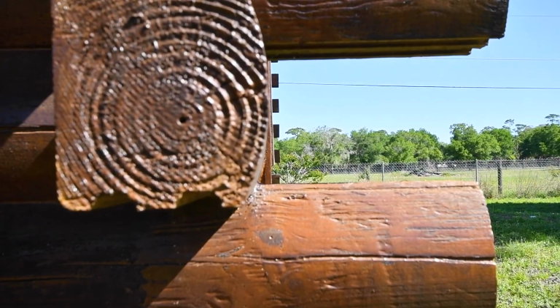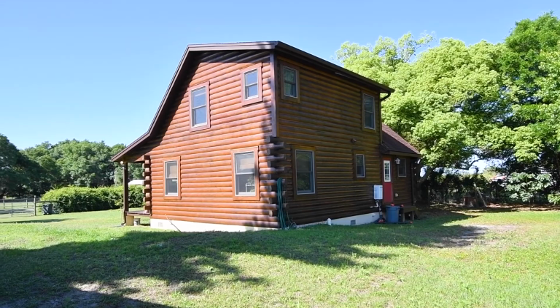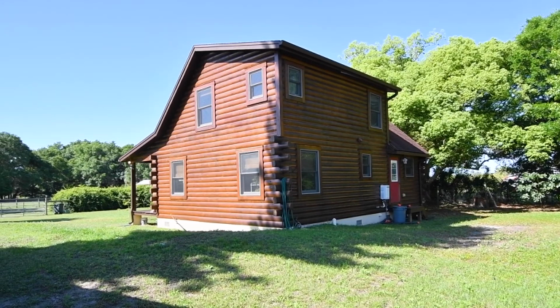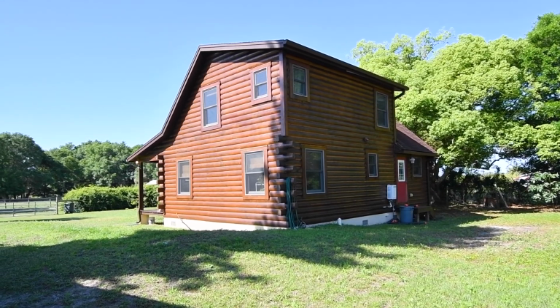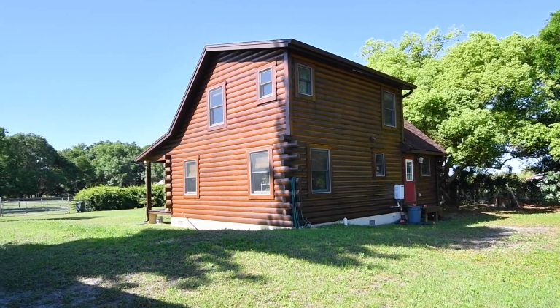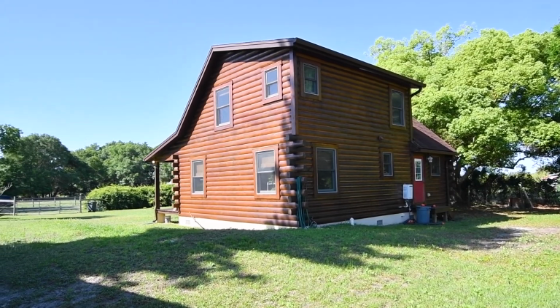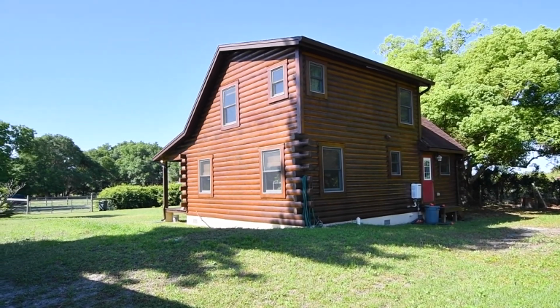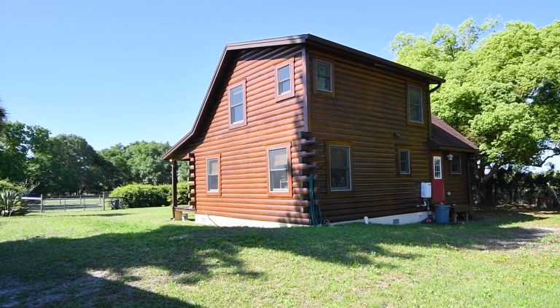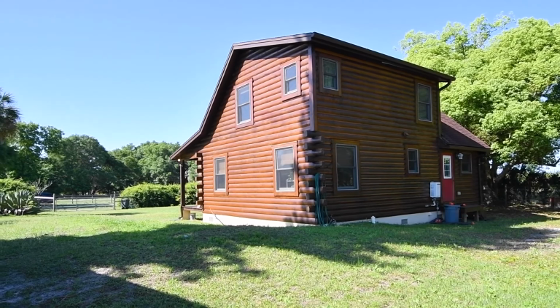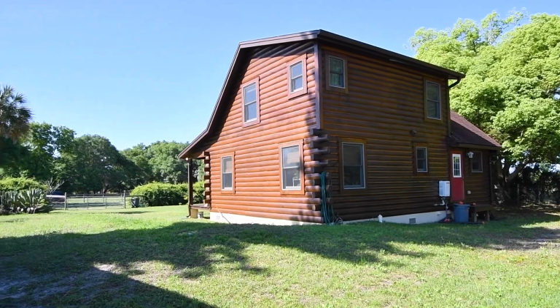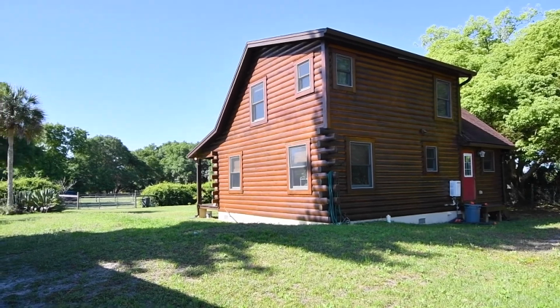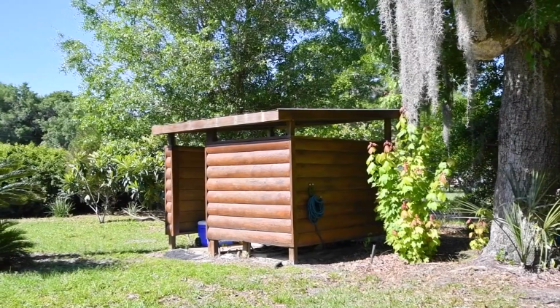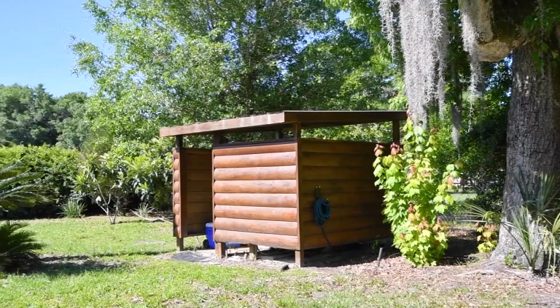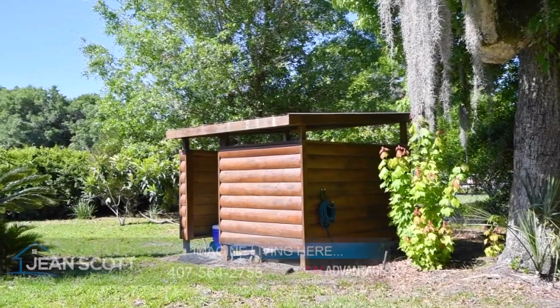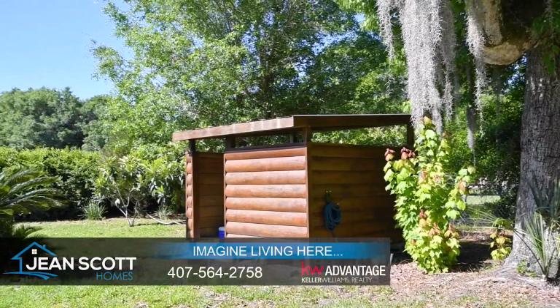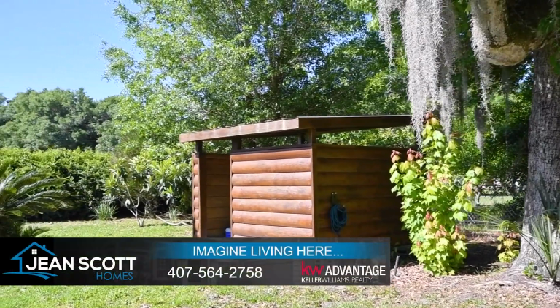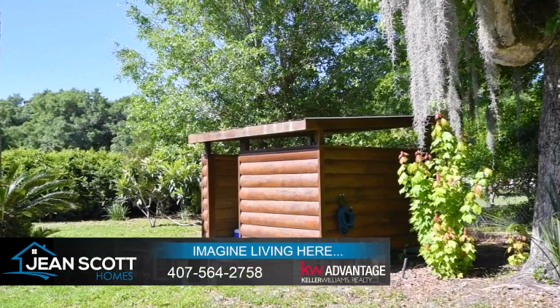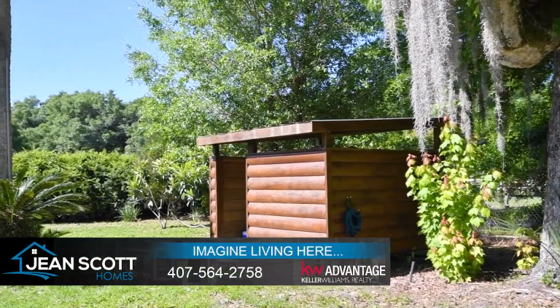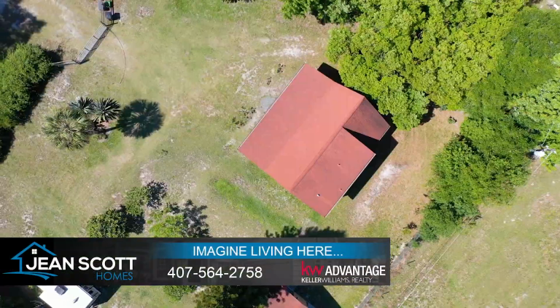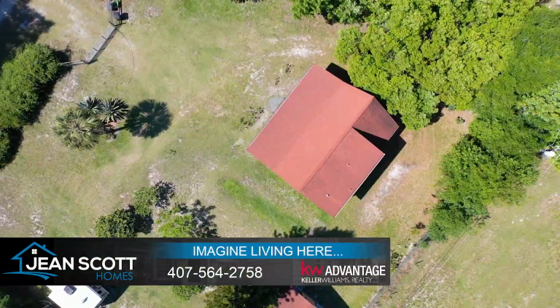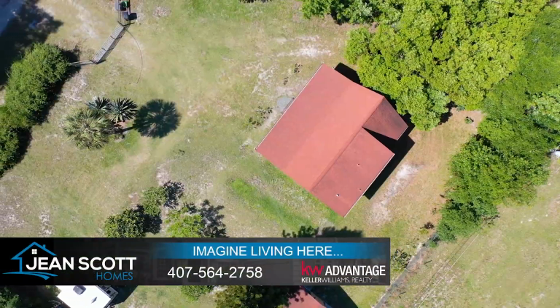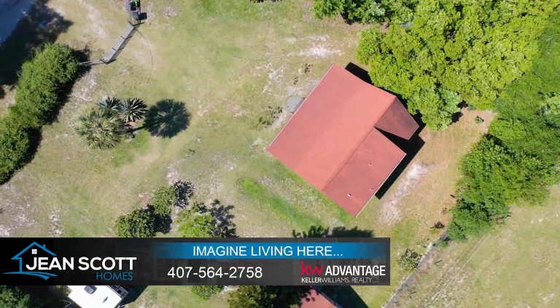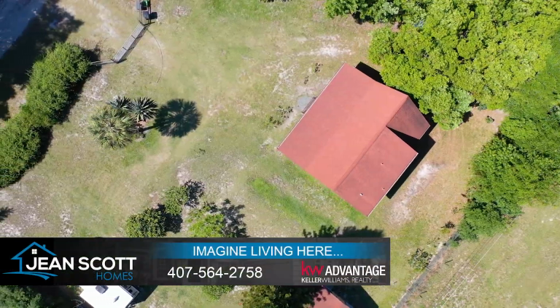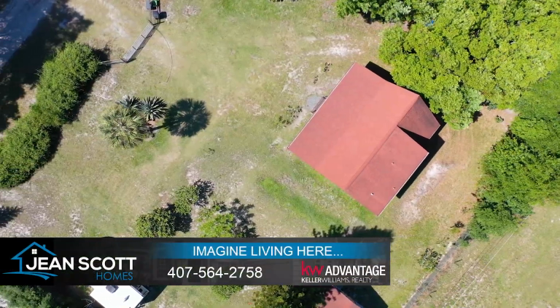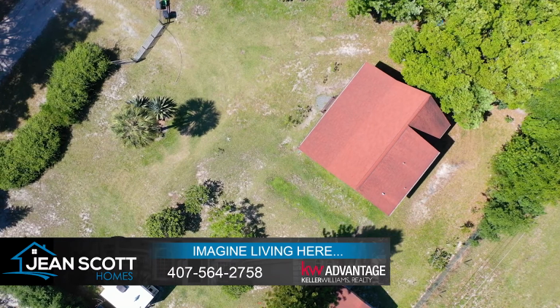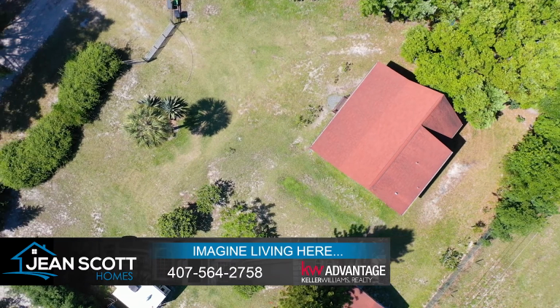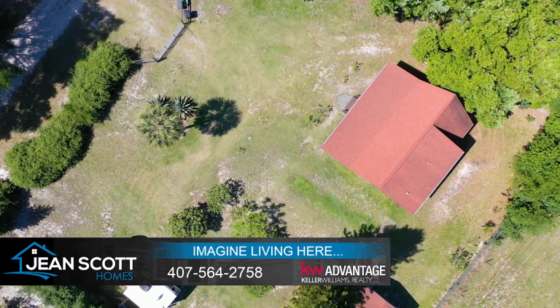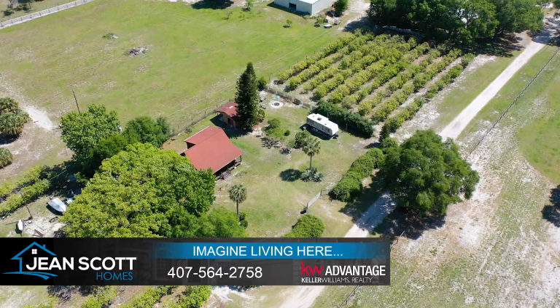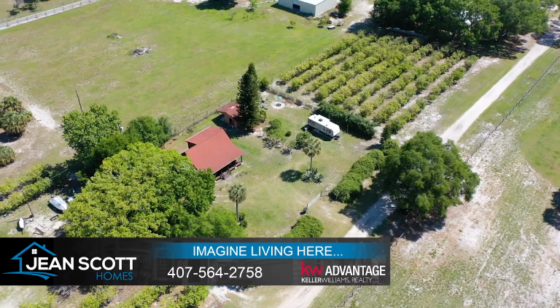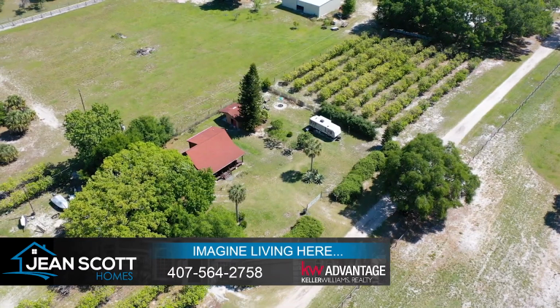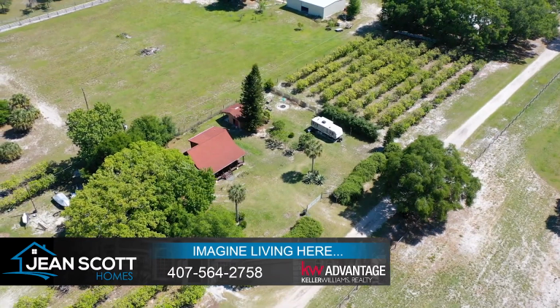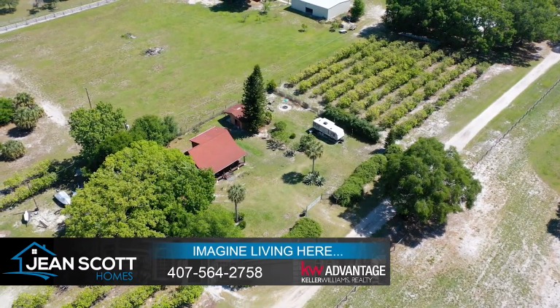For more information or to schedule your own private showing, give us a call at 407-574-2758, or you can find more information at jeanscottholmes.com.